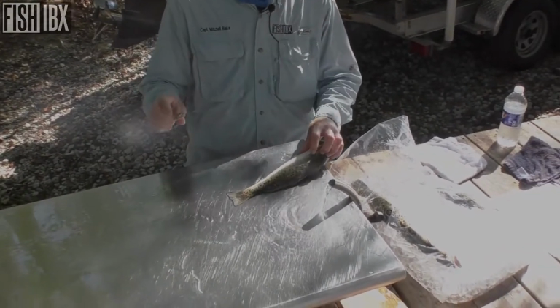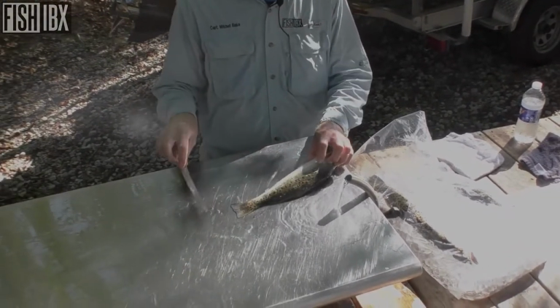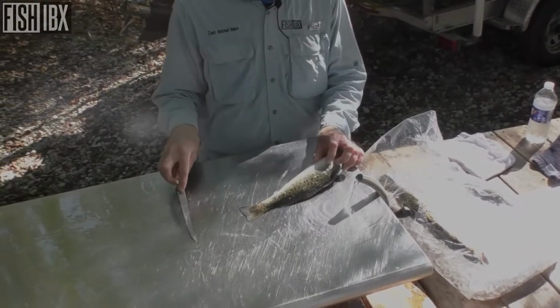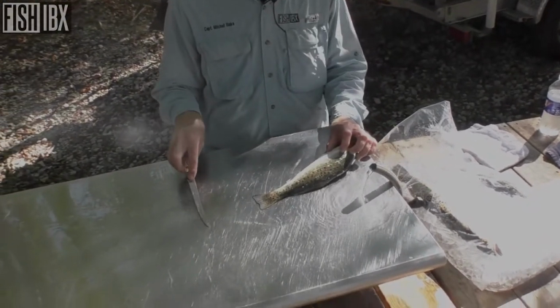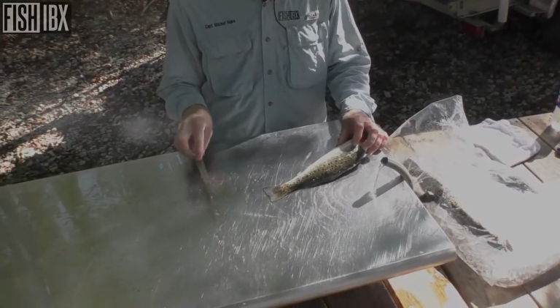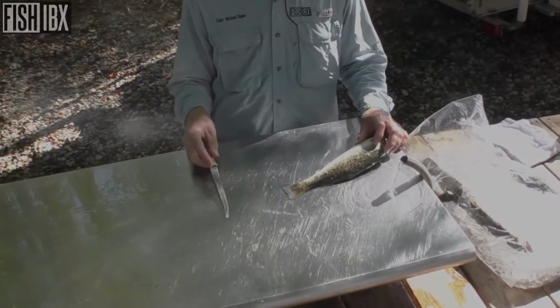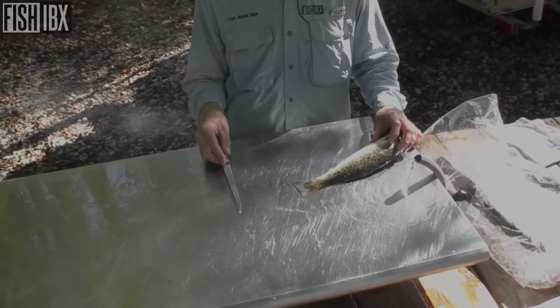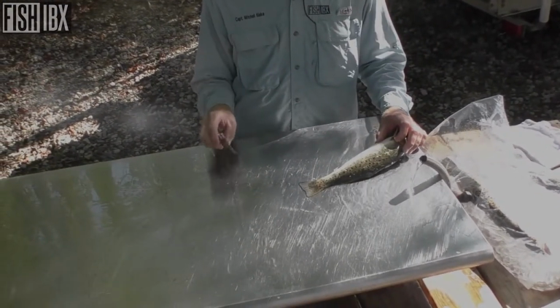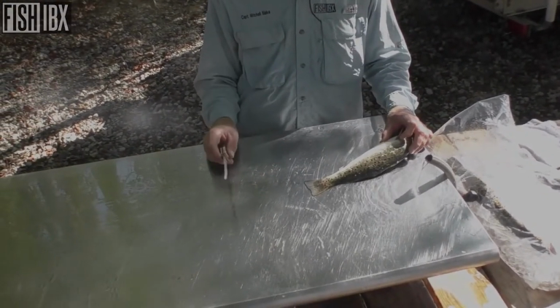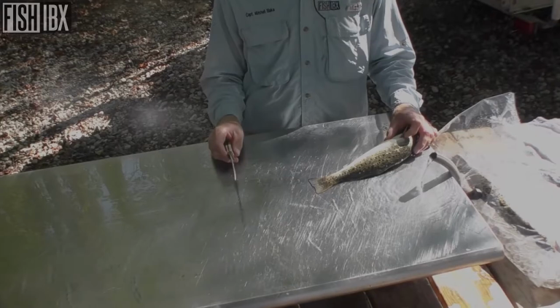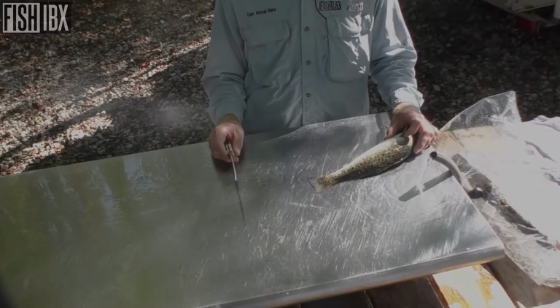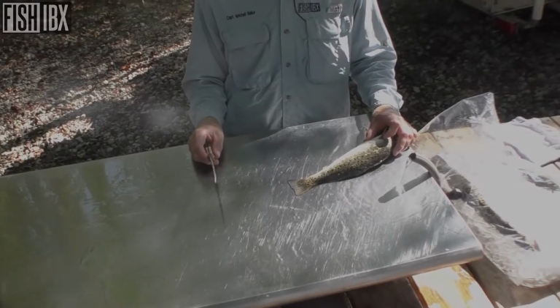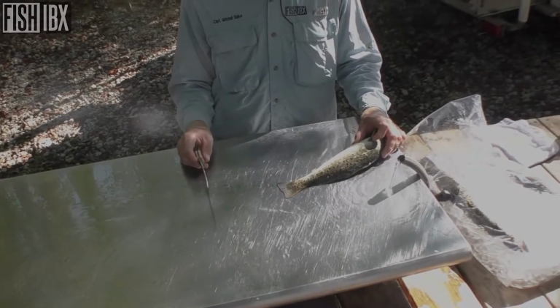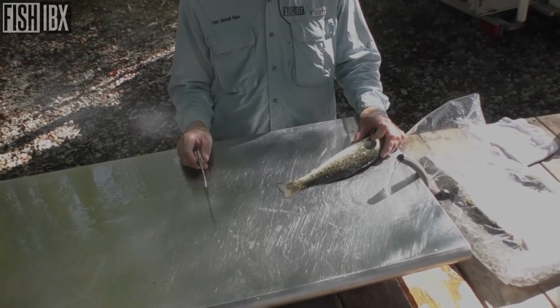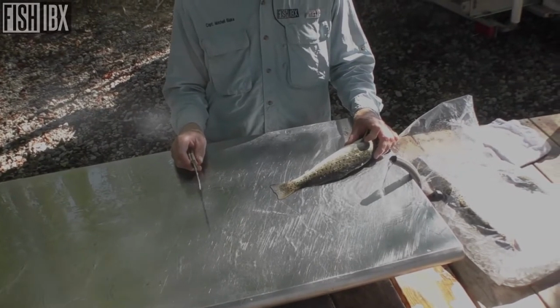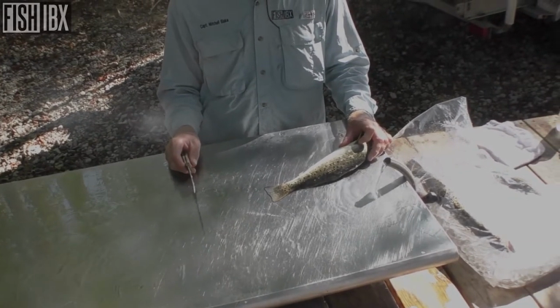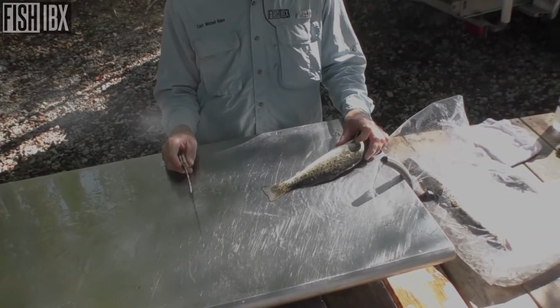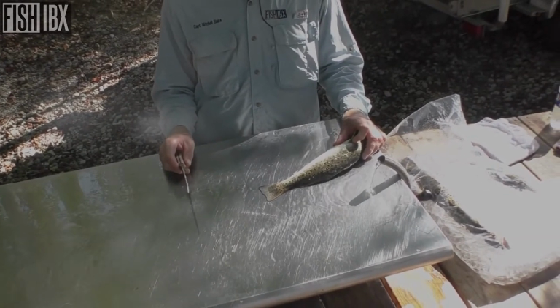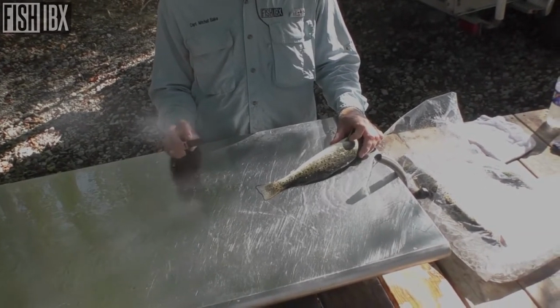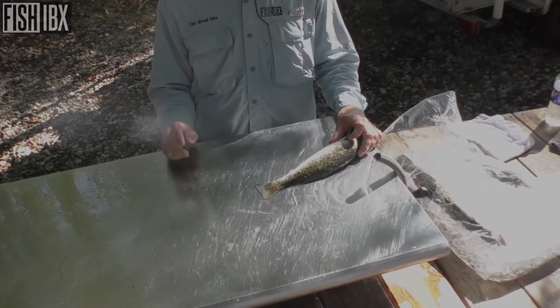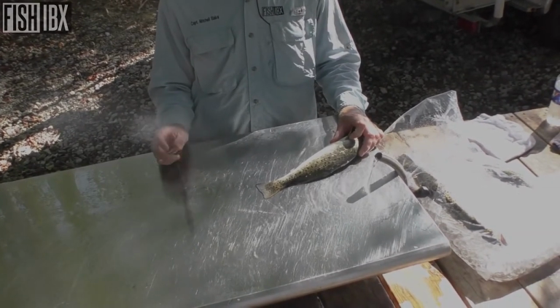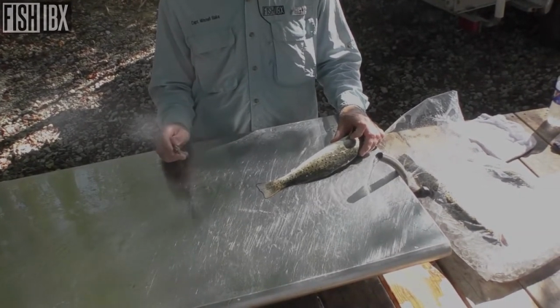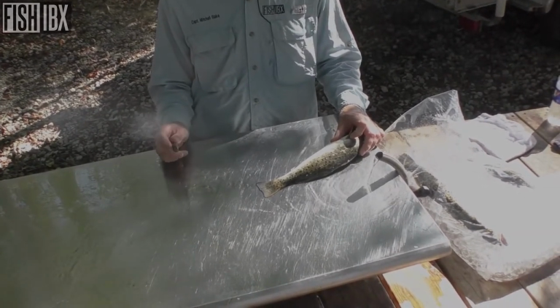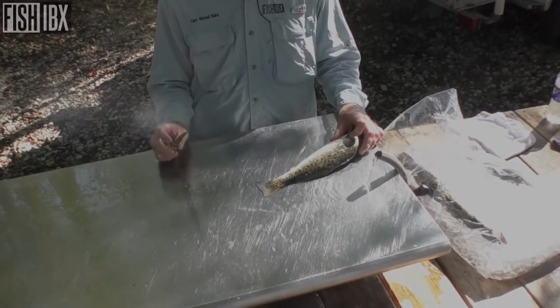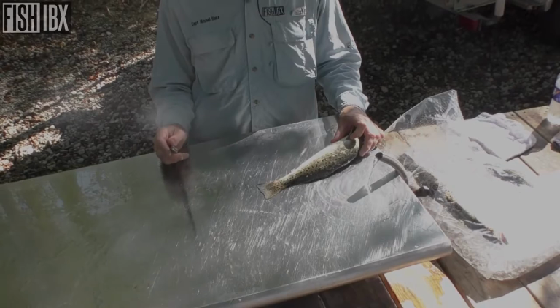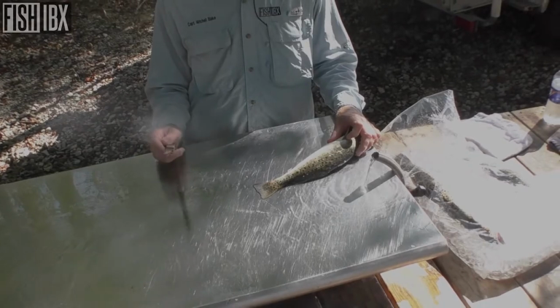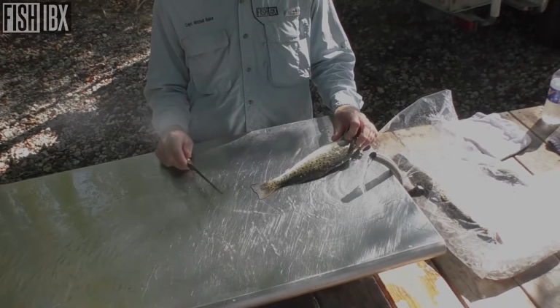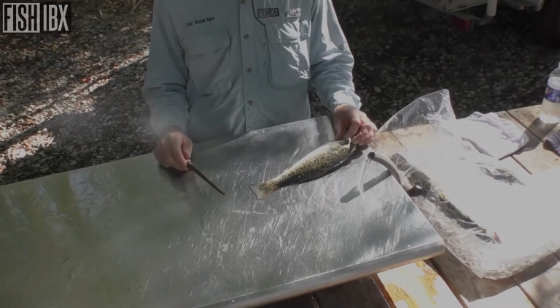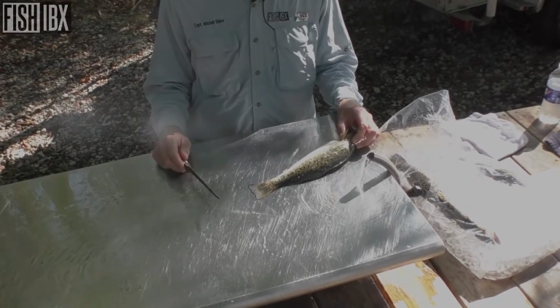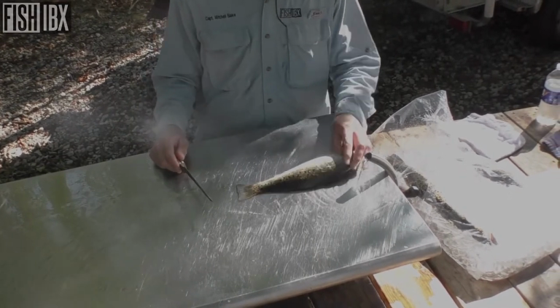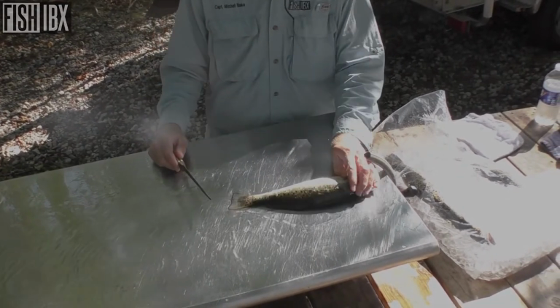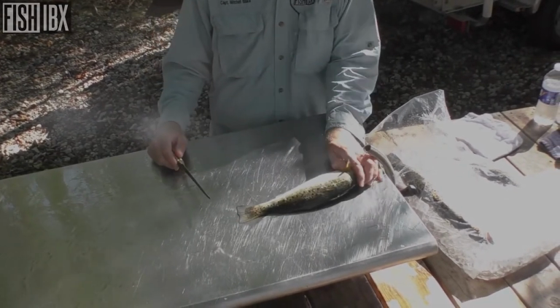Short fillet knife — this is the flexible blade on this knife. They make a ton of different kinds of fillet knives. This is one of my favorites, oldie goldie. I've had this thing for a long time.